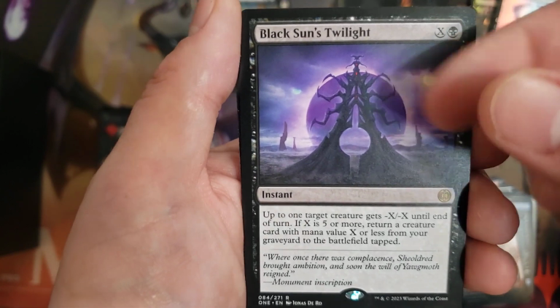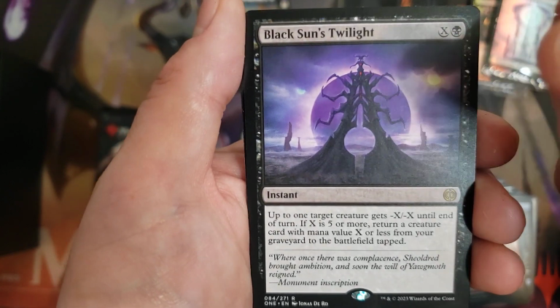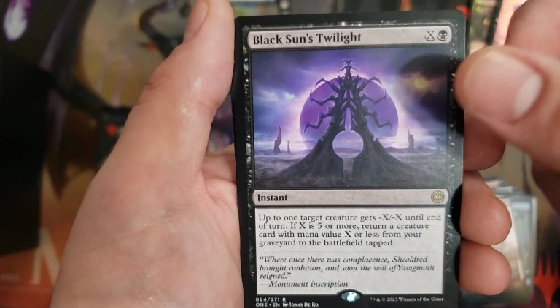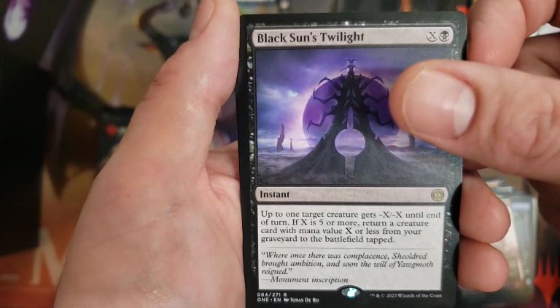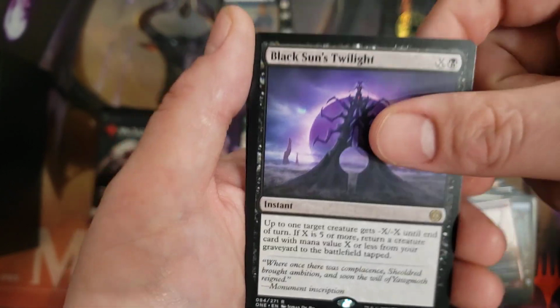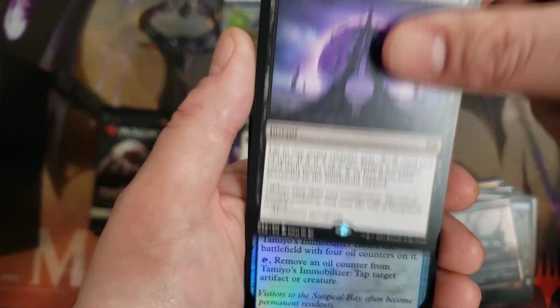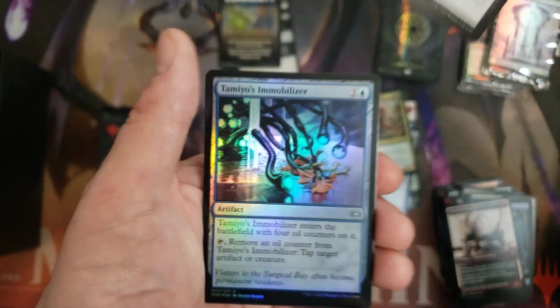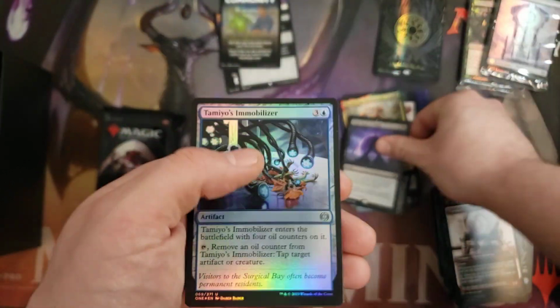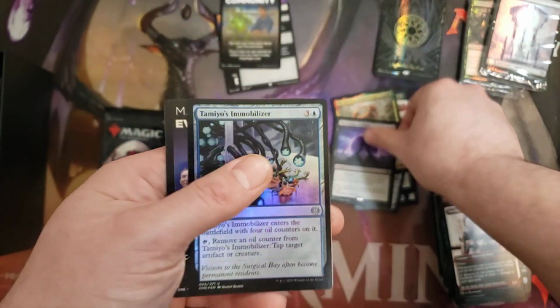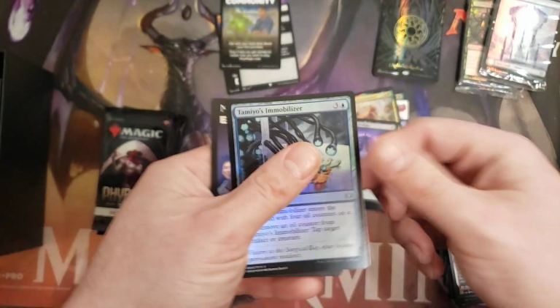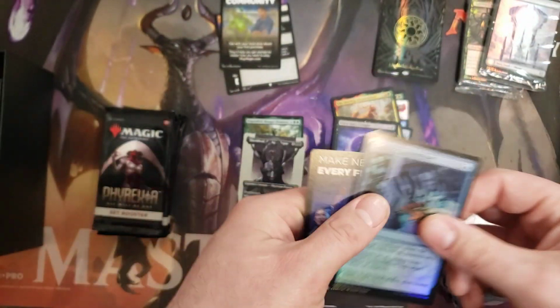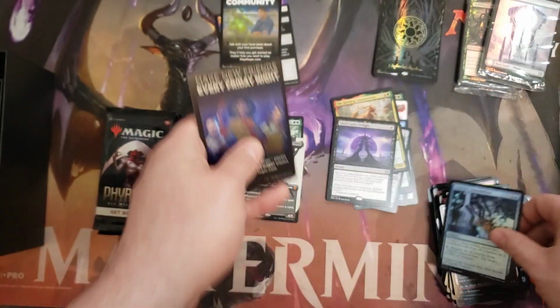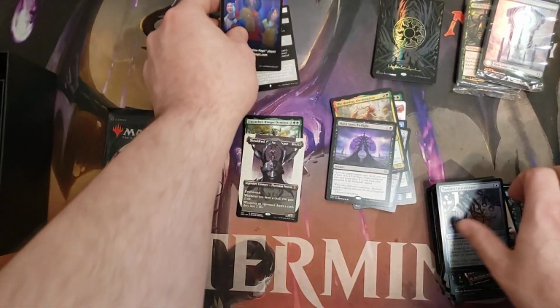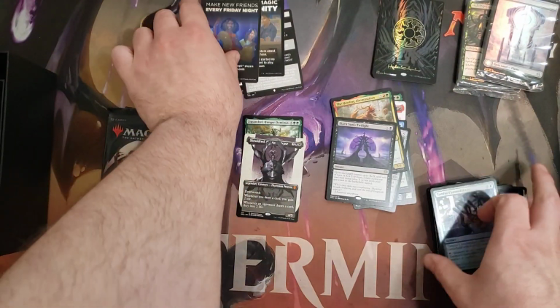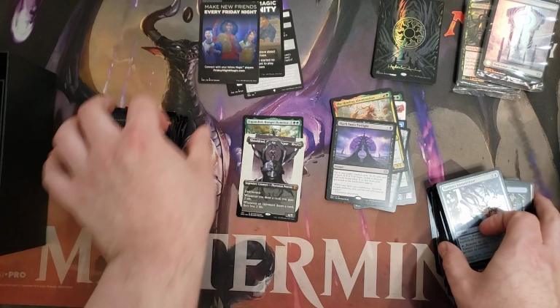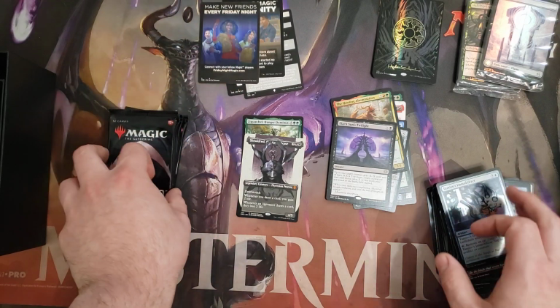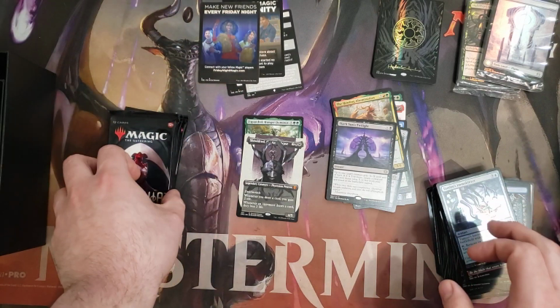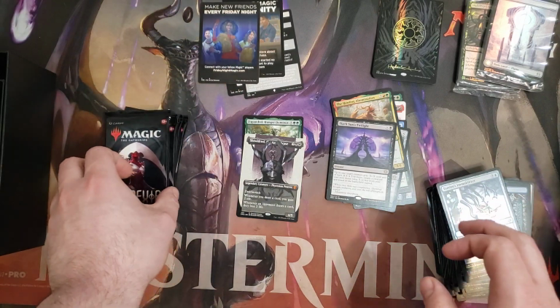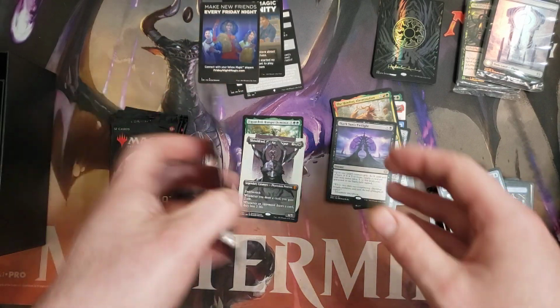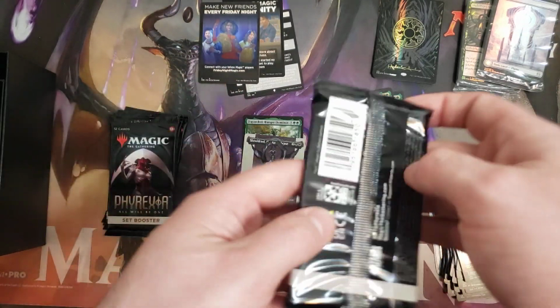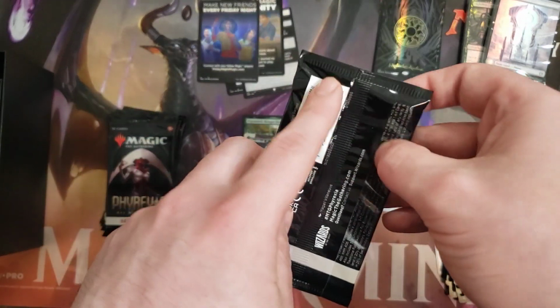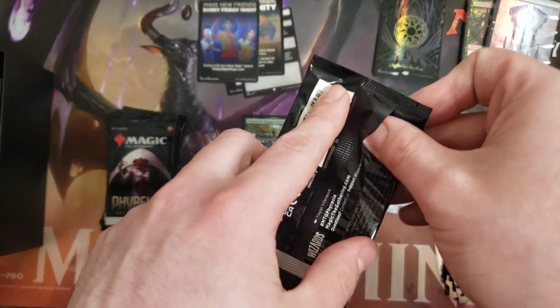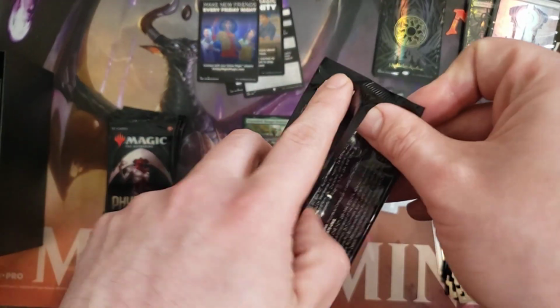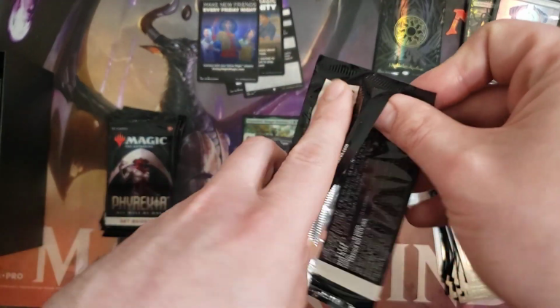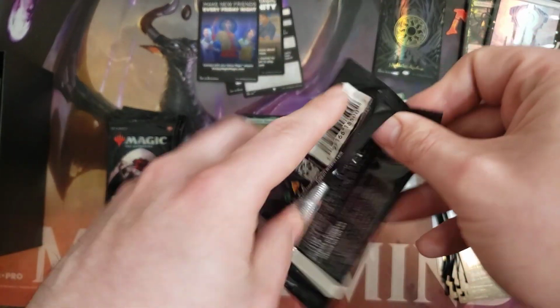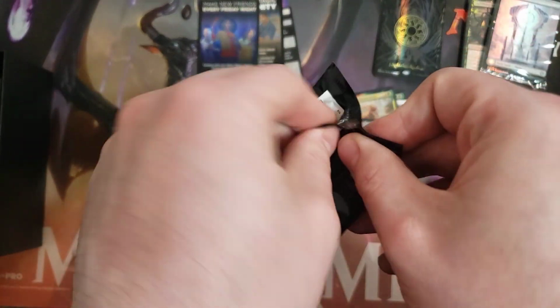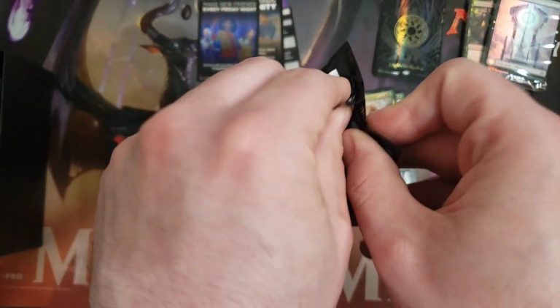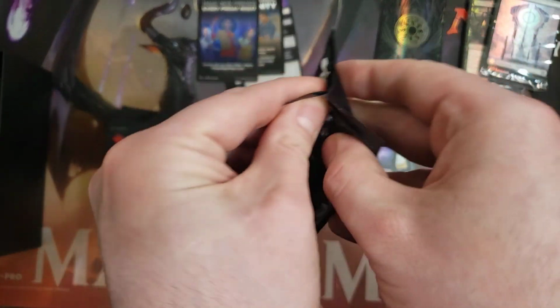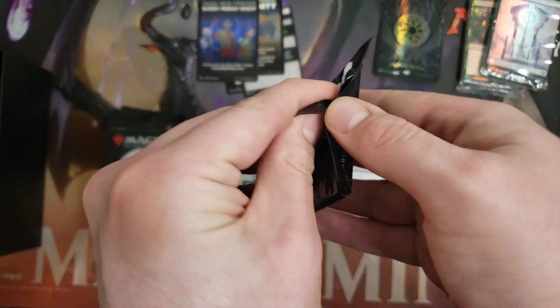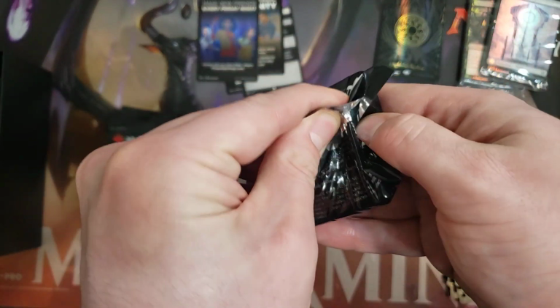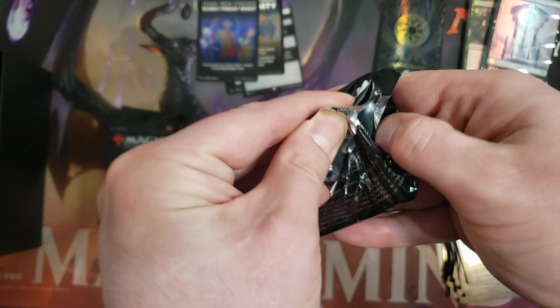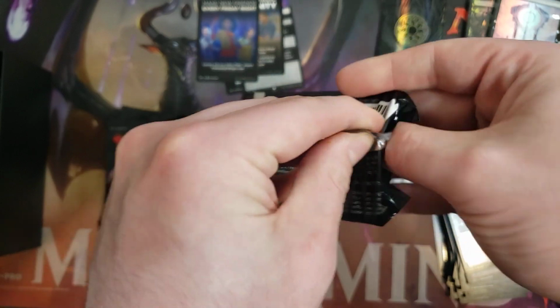Black Sun's Twilight — another decent Twilight card. We're at two Mythics so far. The average has been three and we're definitely on track to hit that in this bundle.